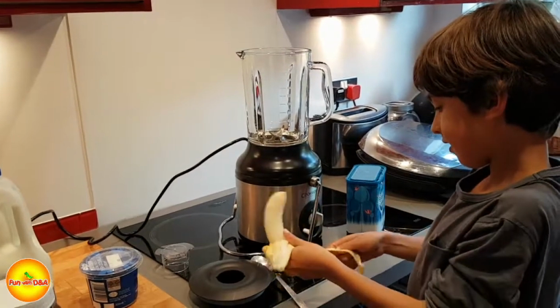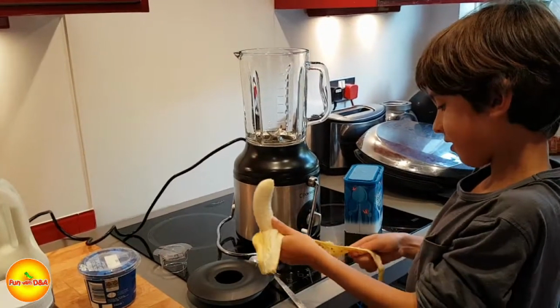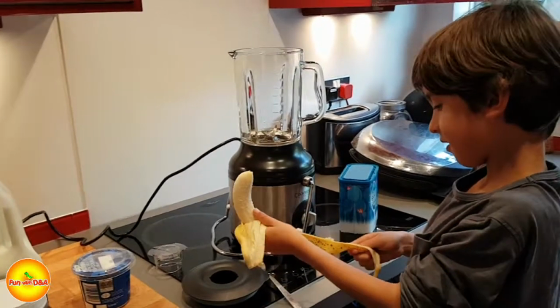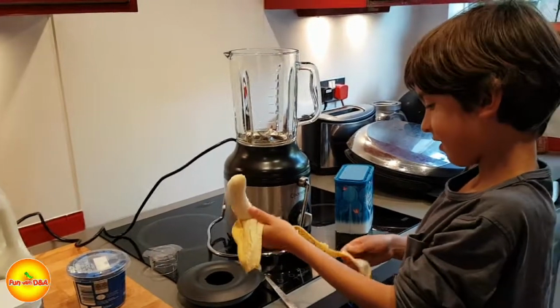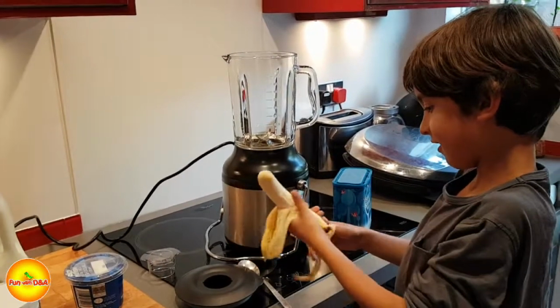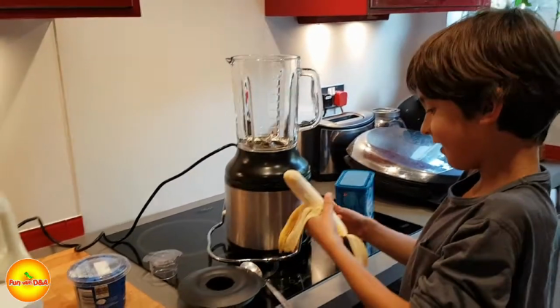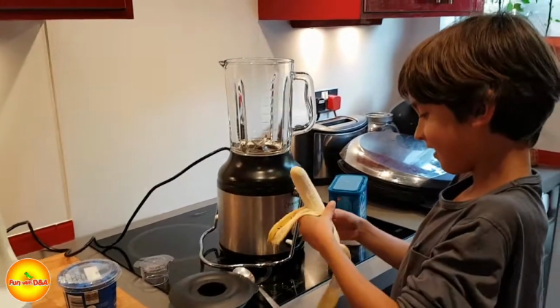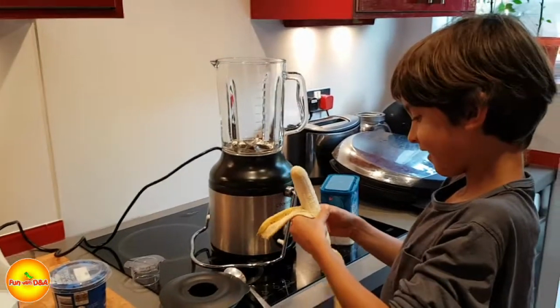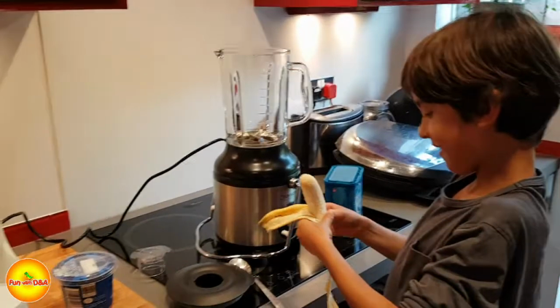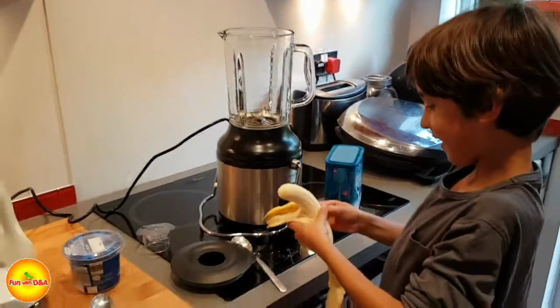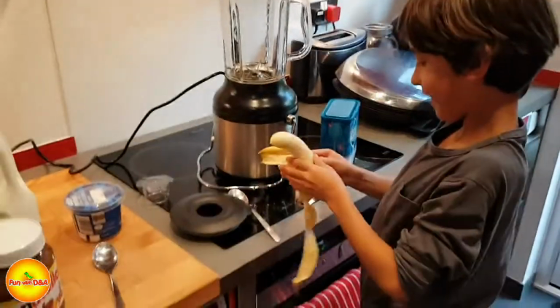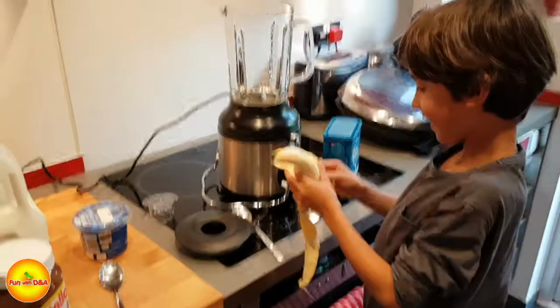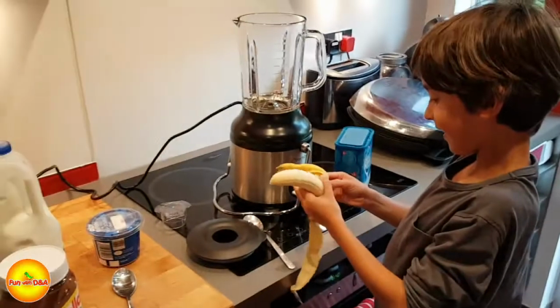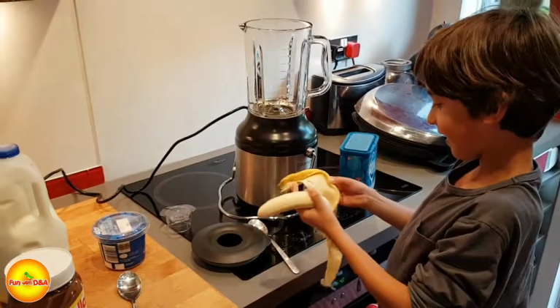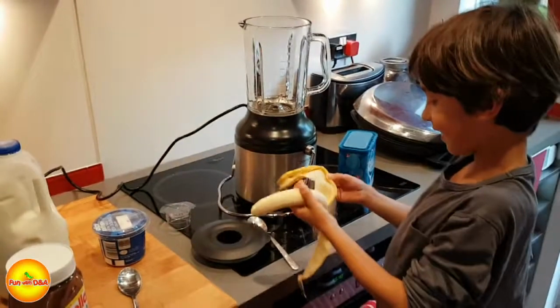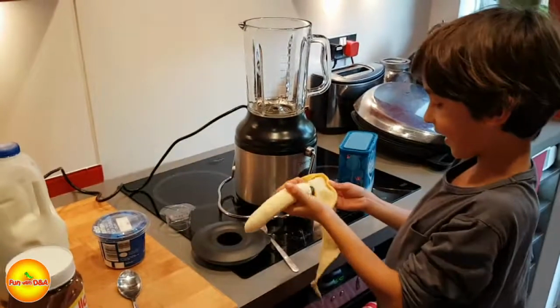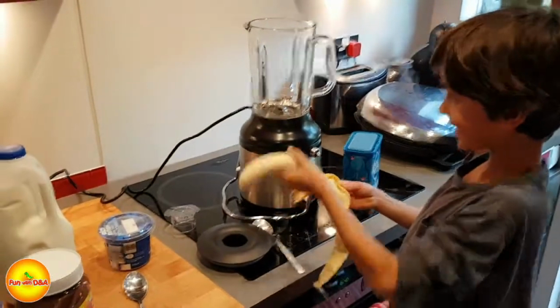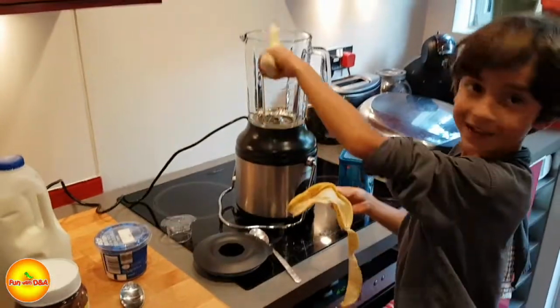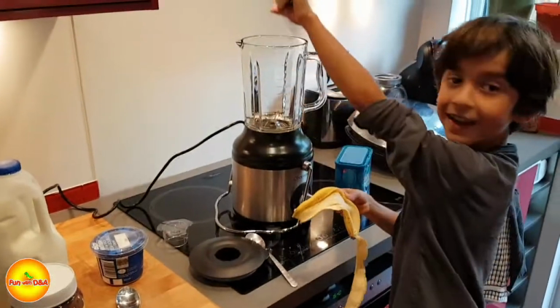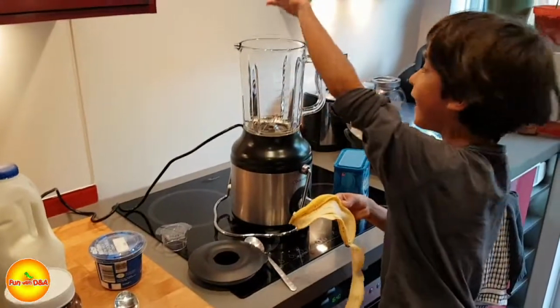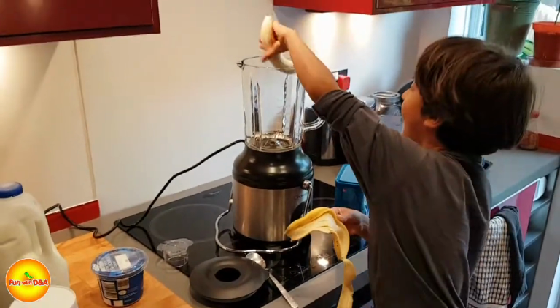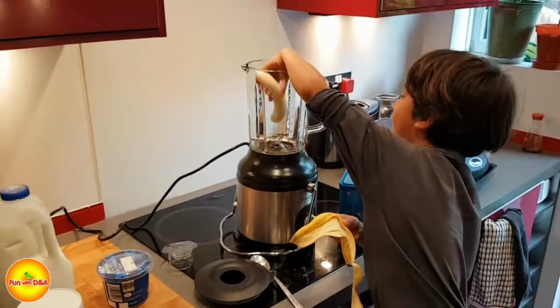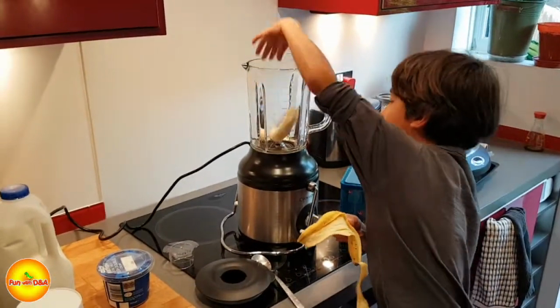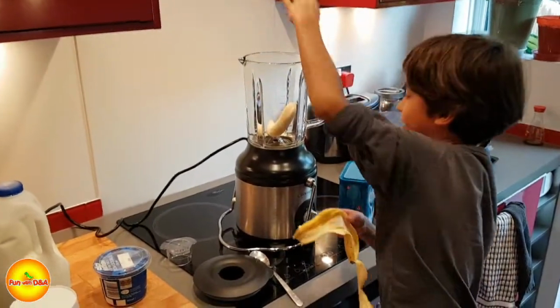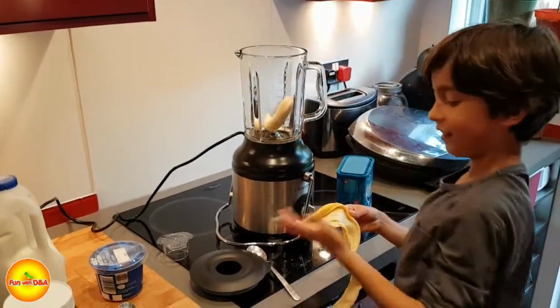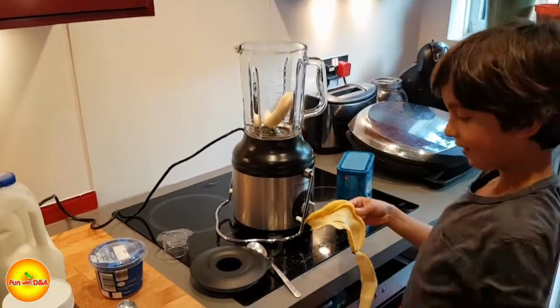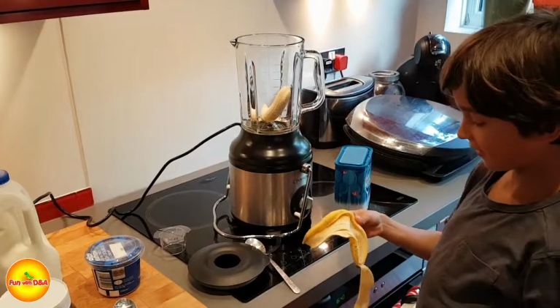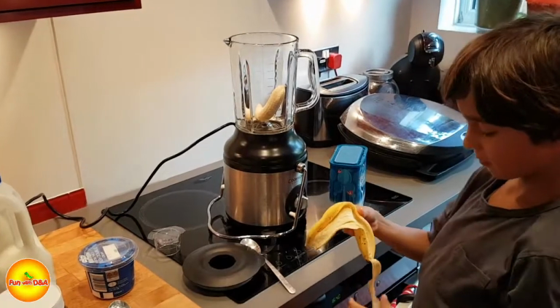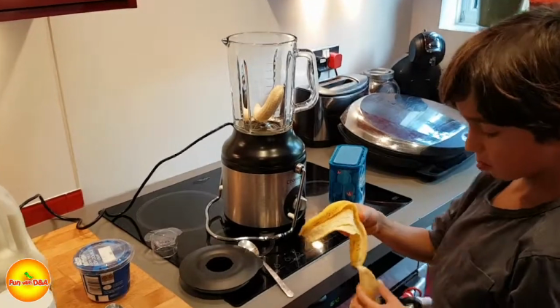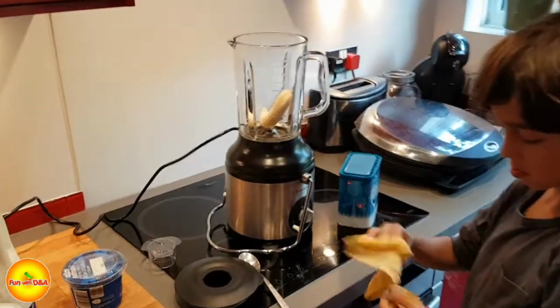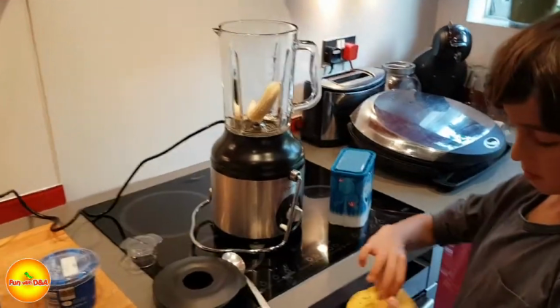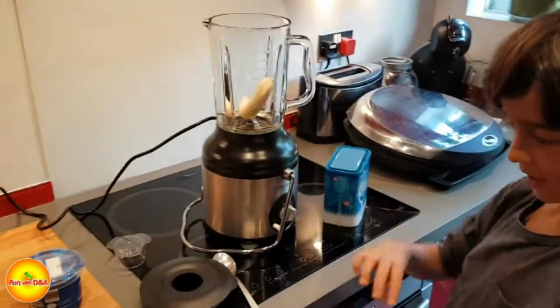You're going to eat it now? No. Put it in? Yep, put it in. Alright, and I'll take the peel from you.